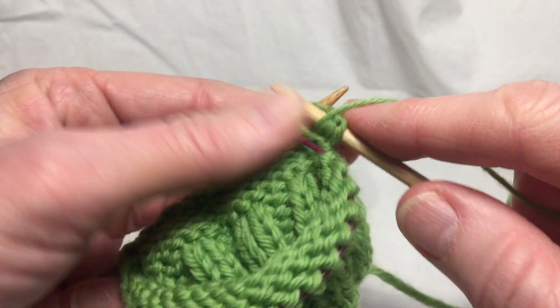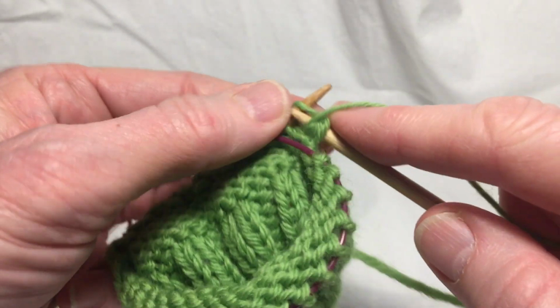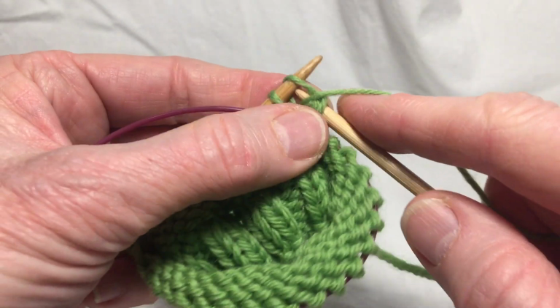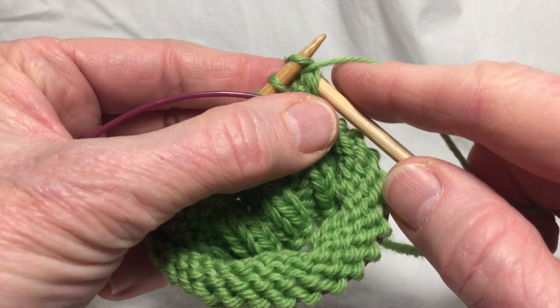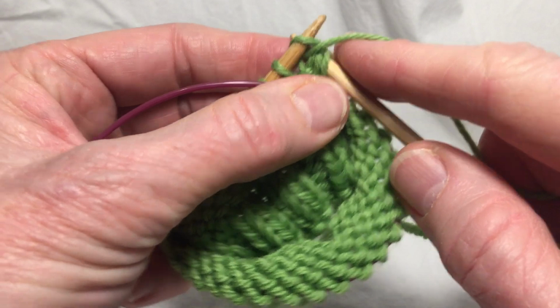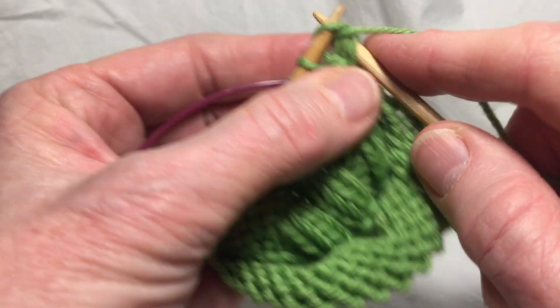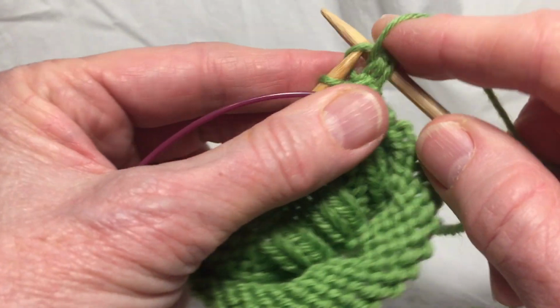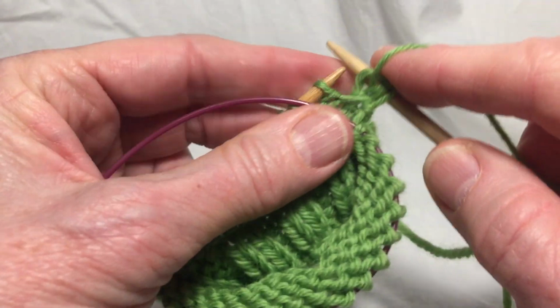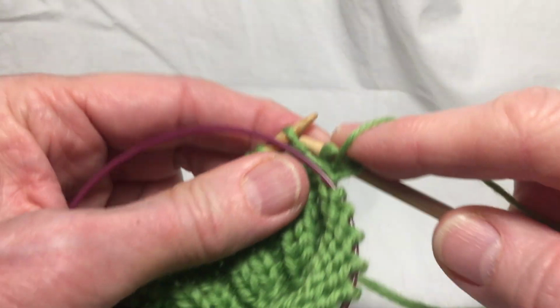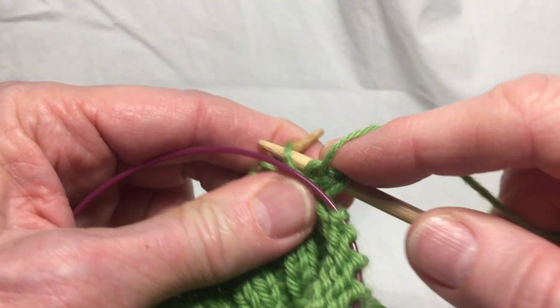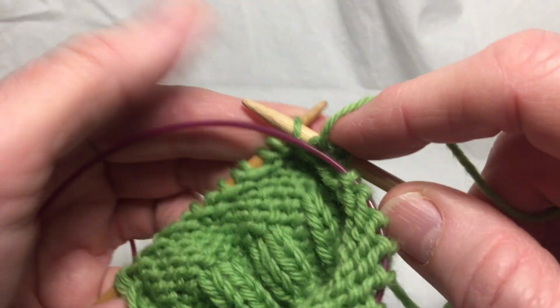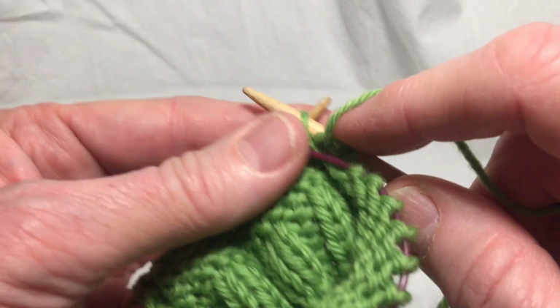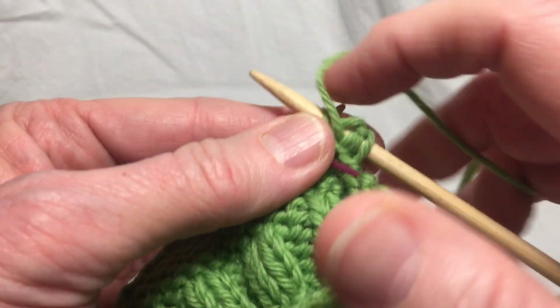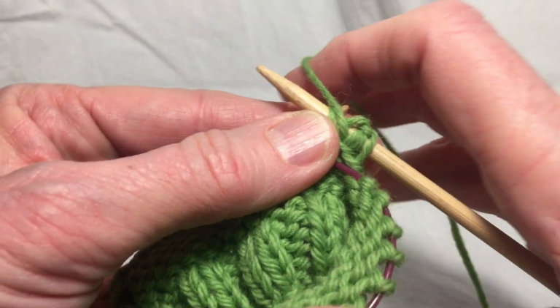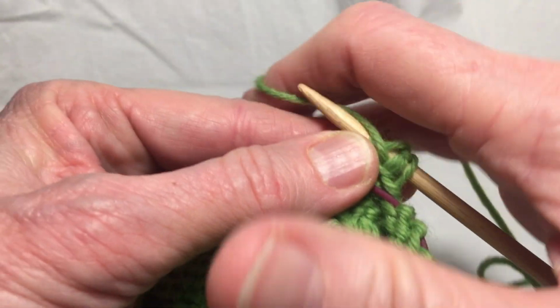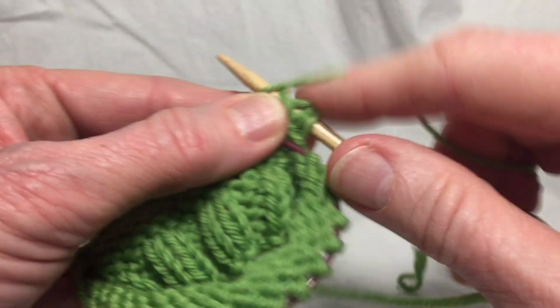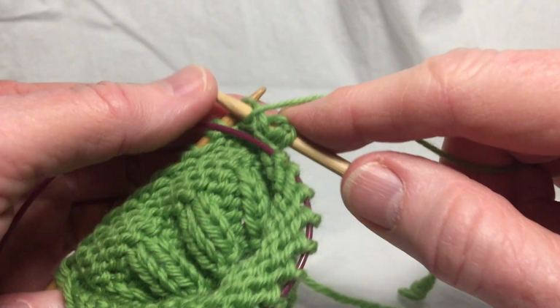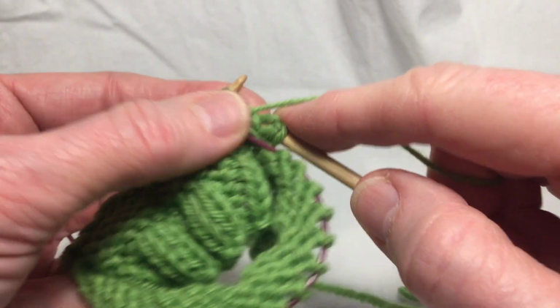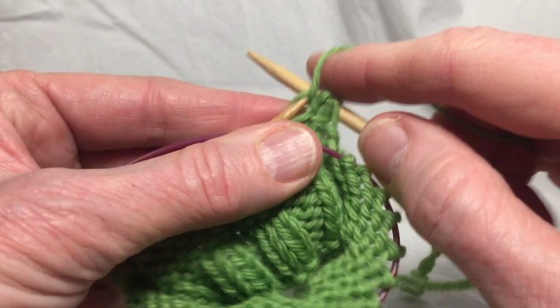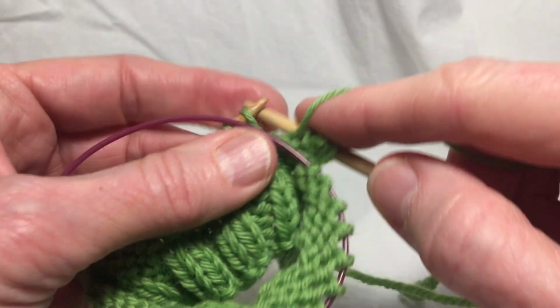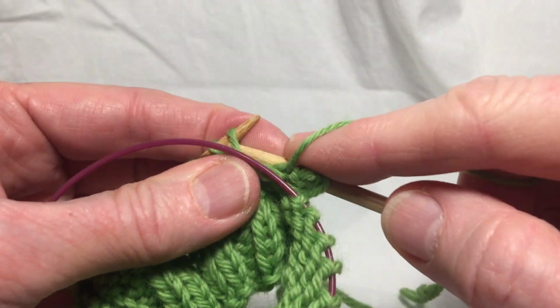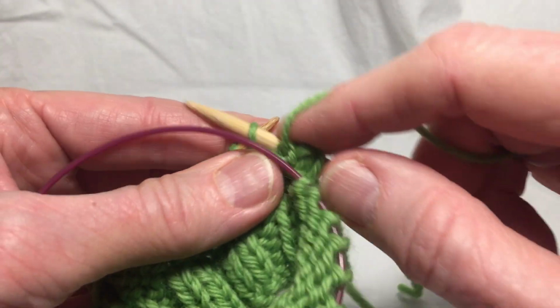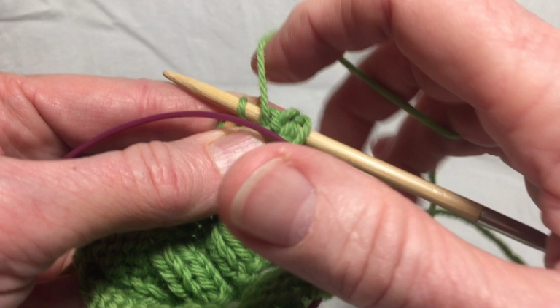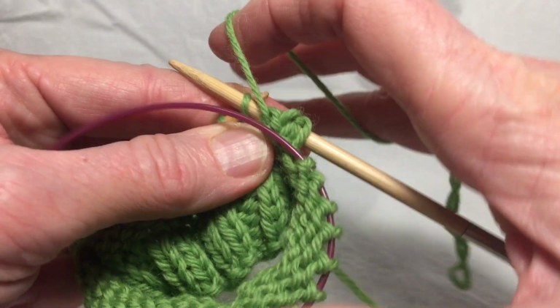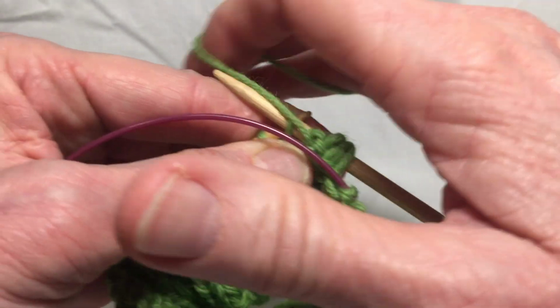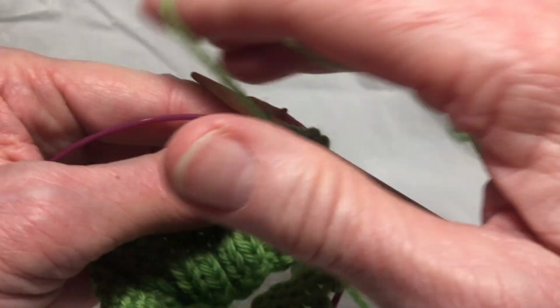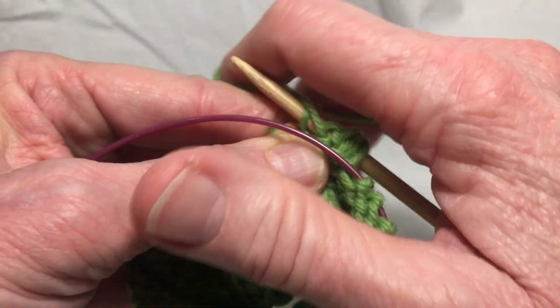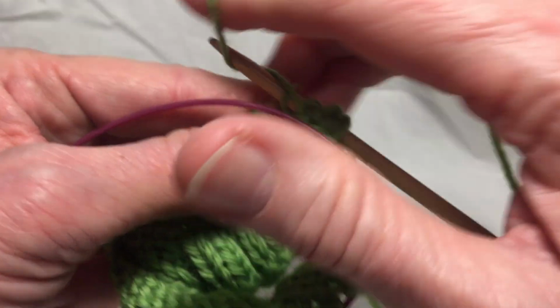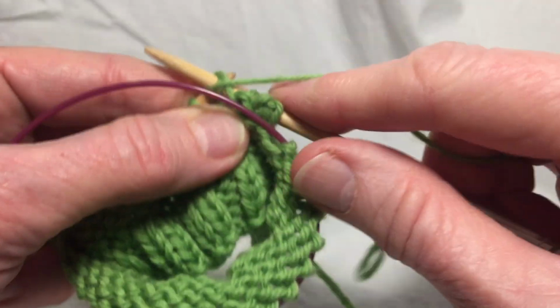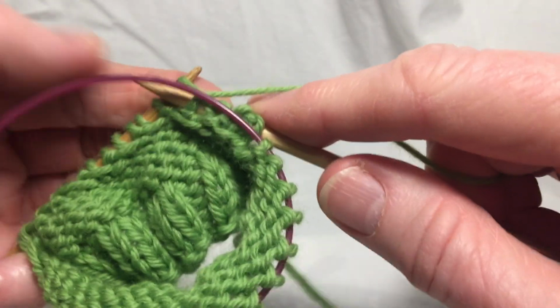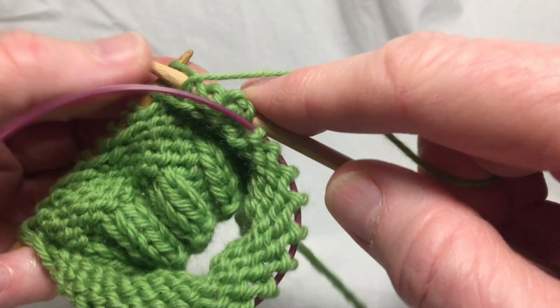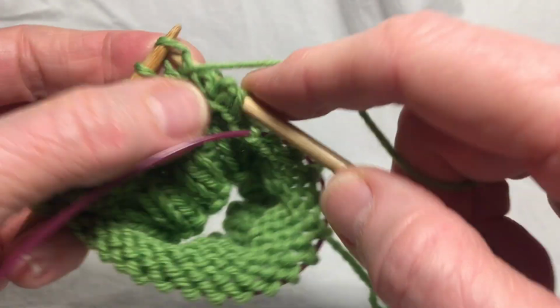Purl every stitch to the end of the flap.